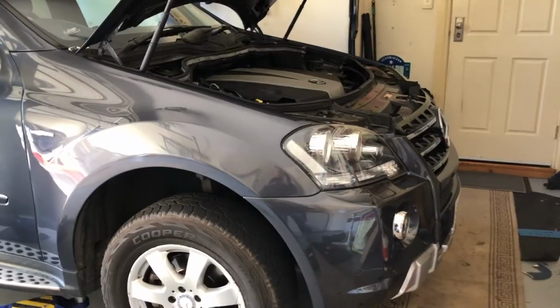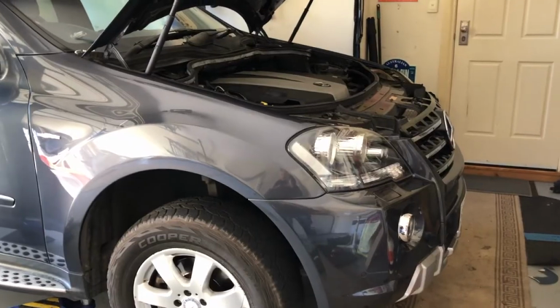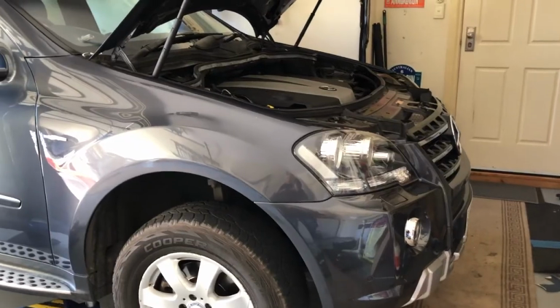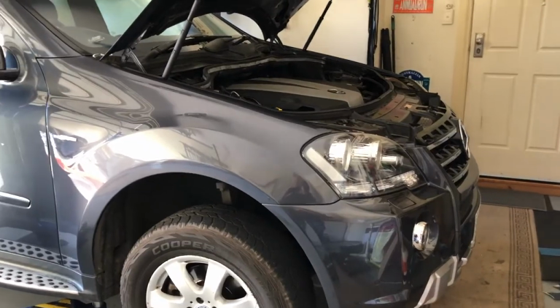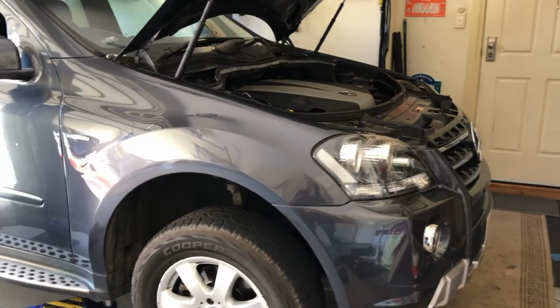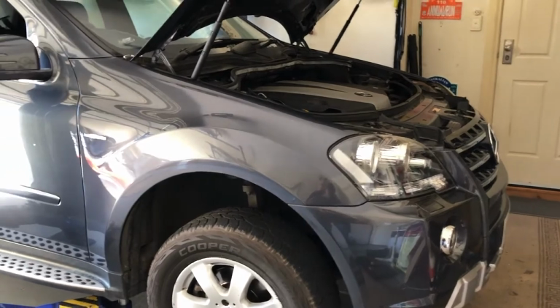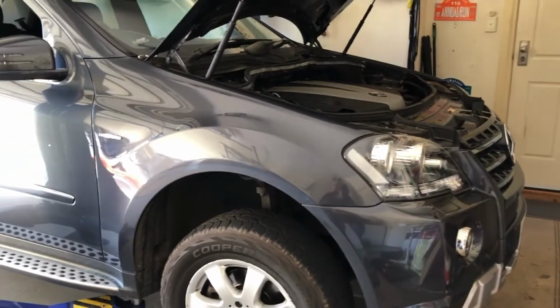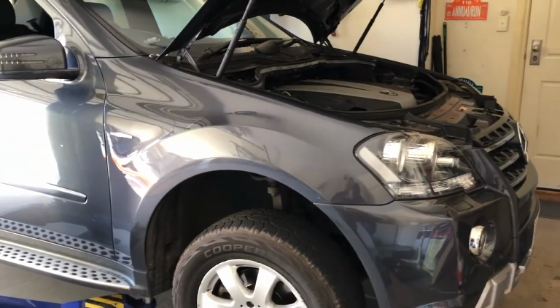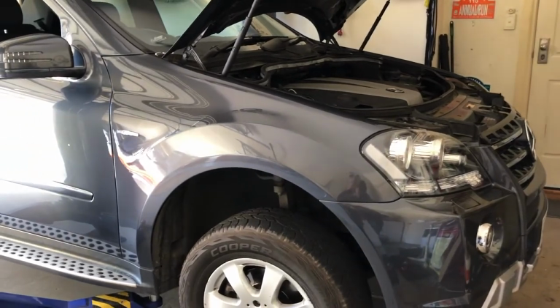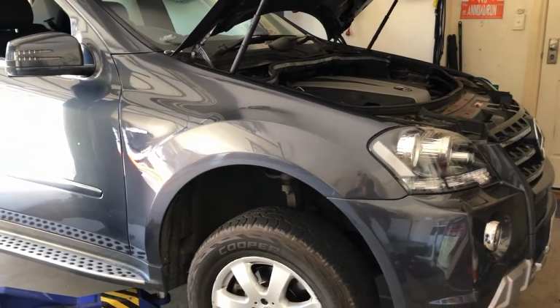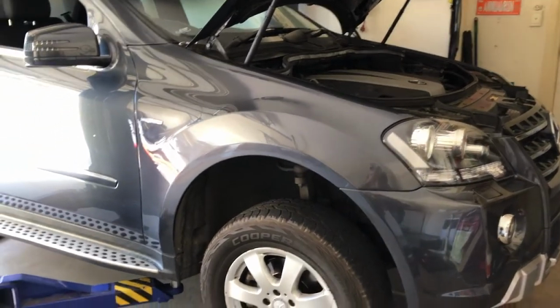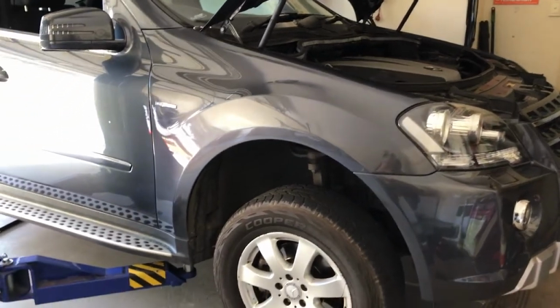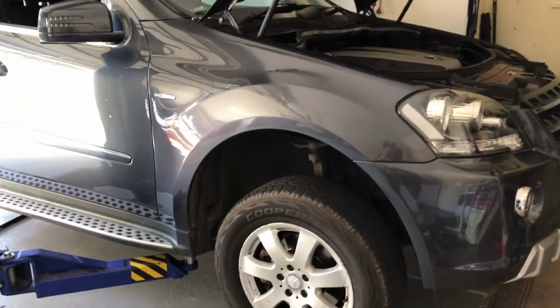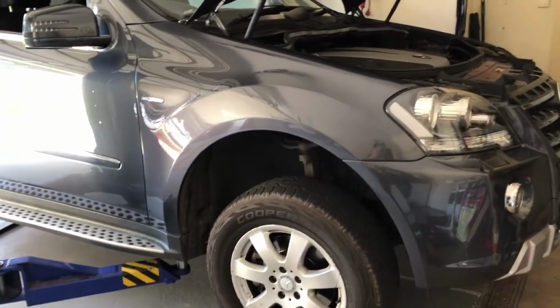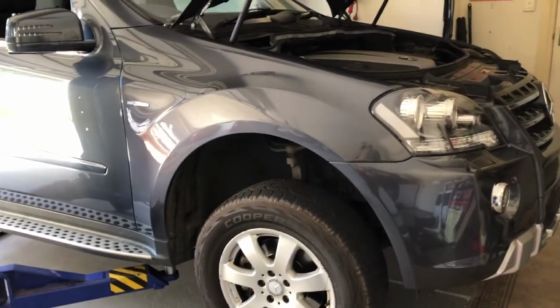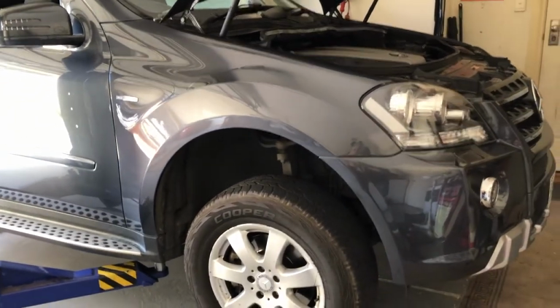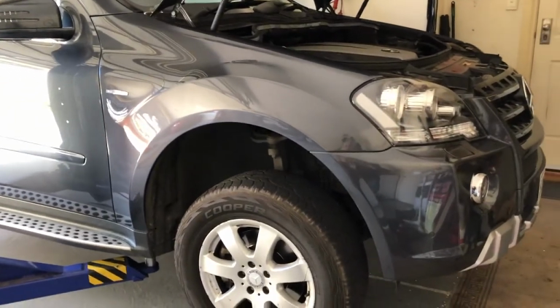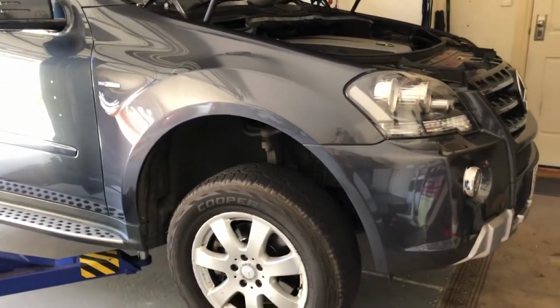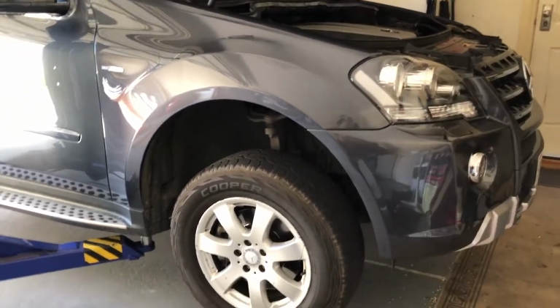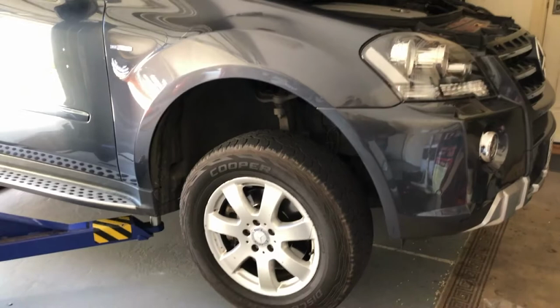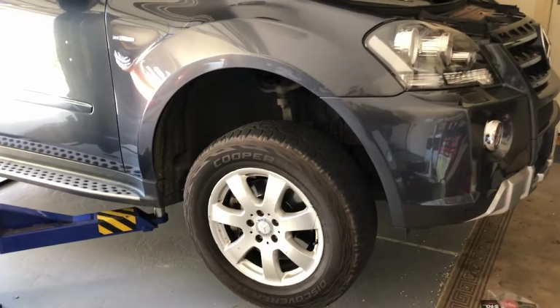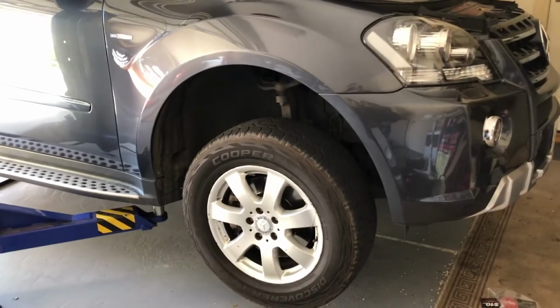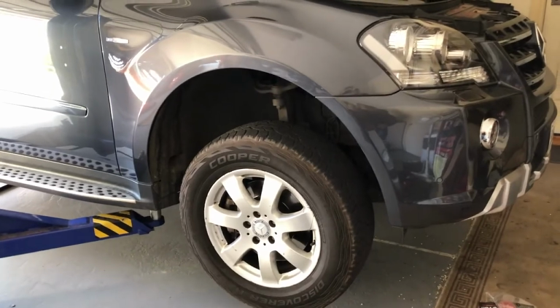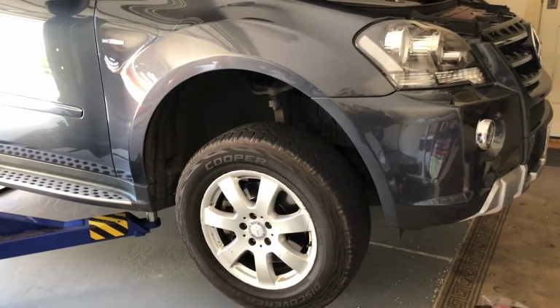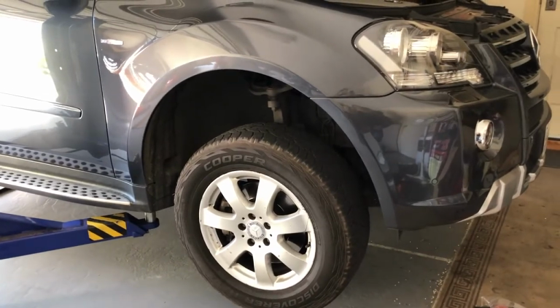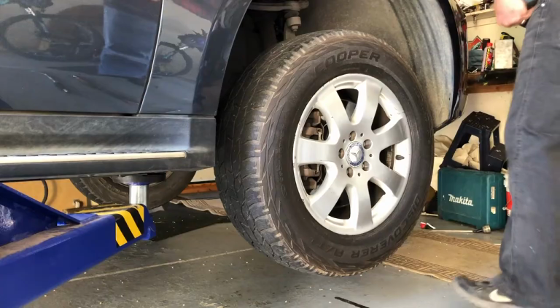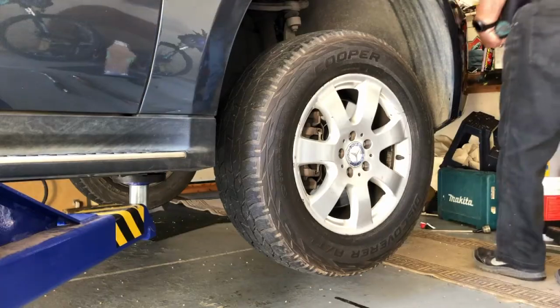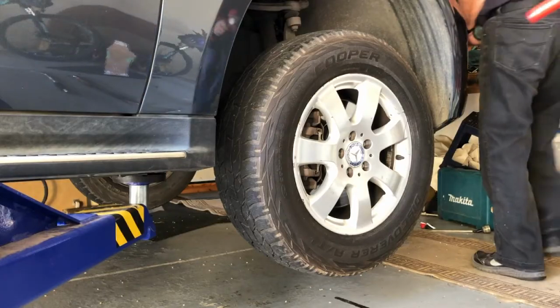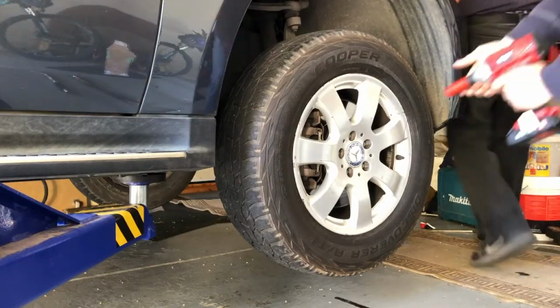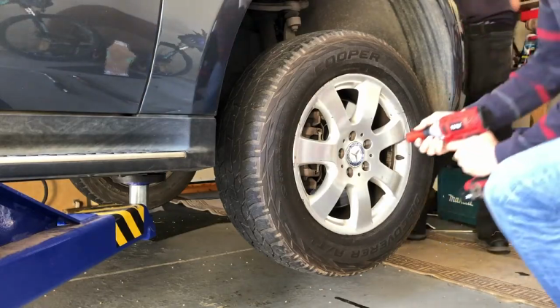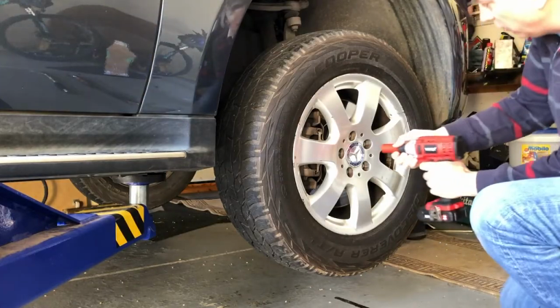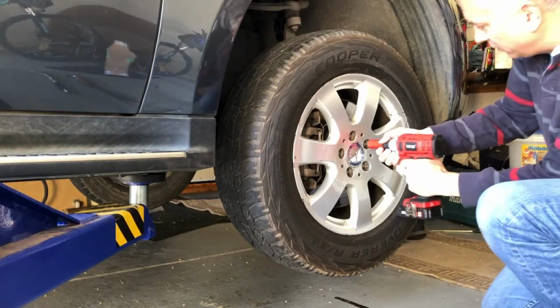Today we're using the hoist just to make this job a little bit easier, so just lifting the car off the ground right now. Now we'll get the wheel off the vehicle.